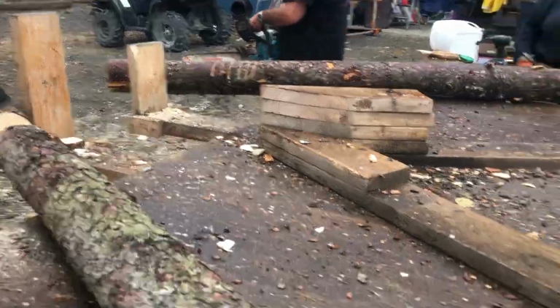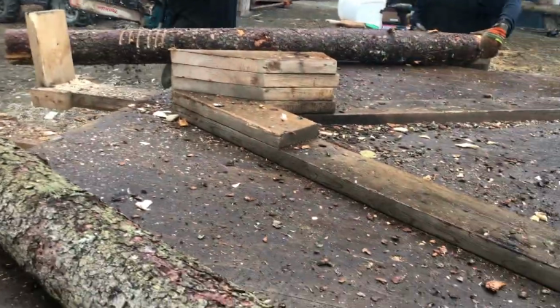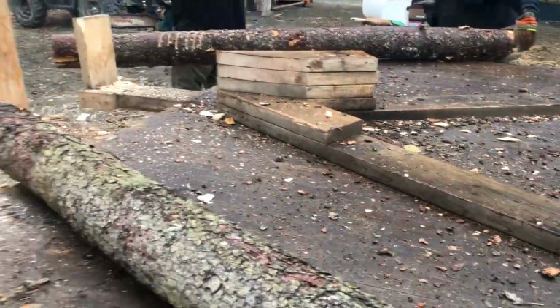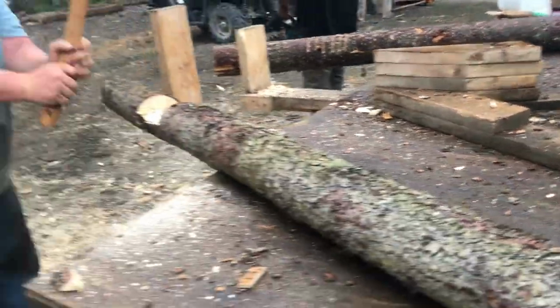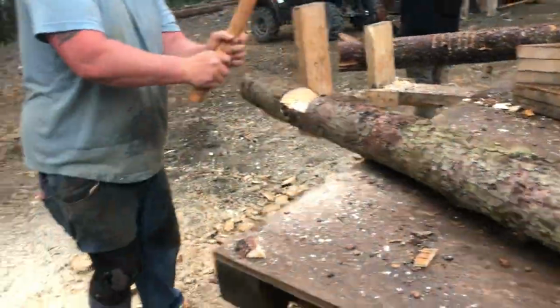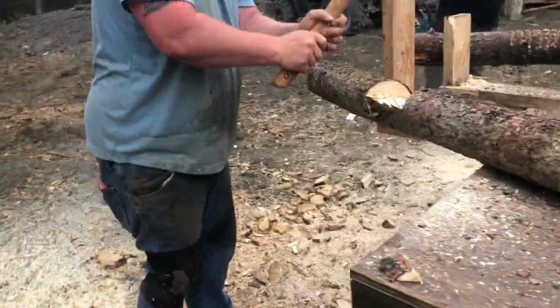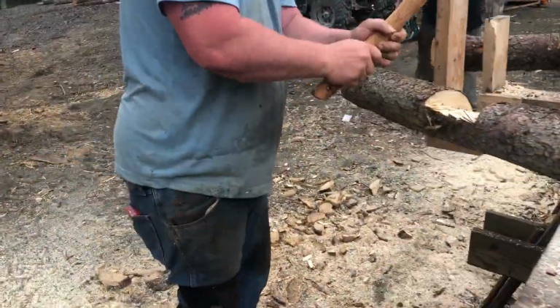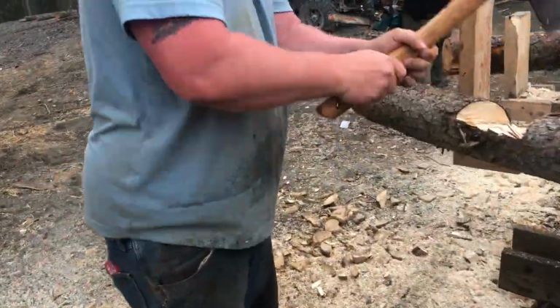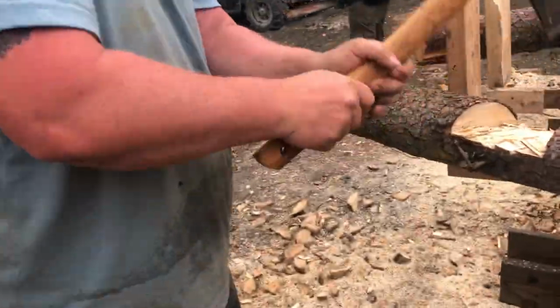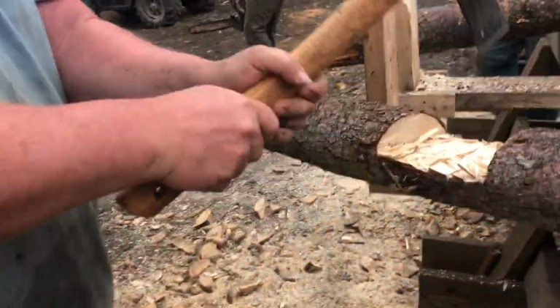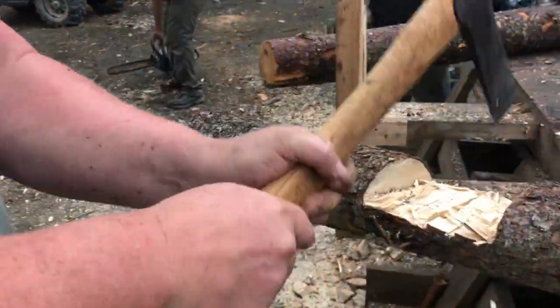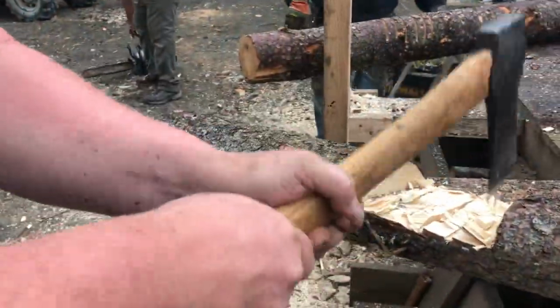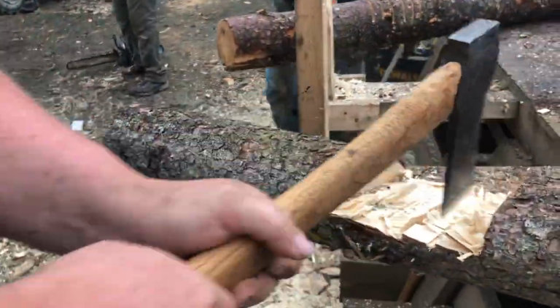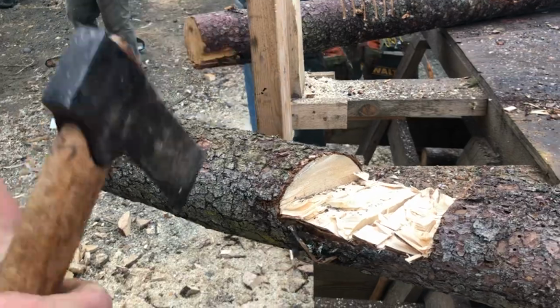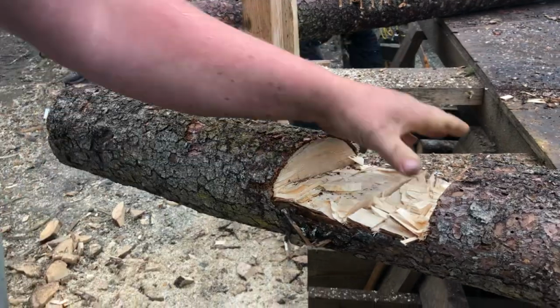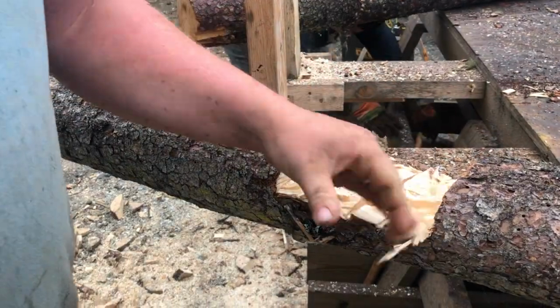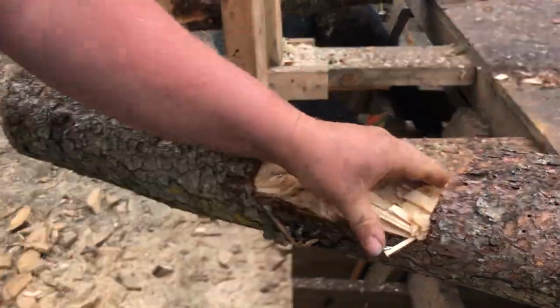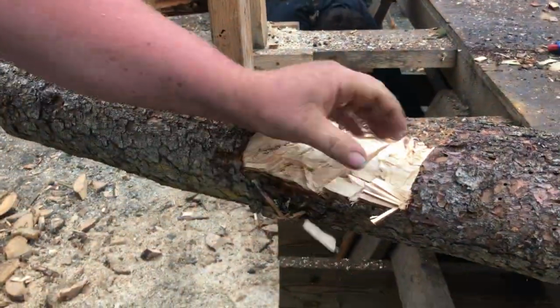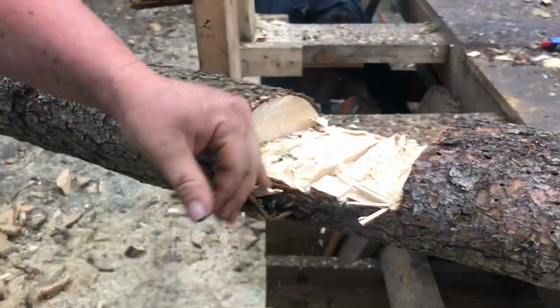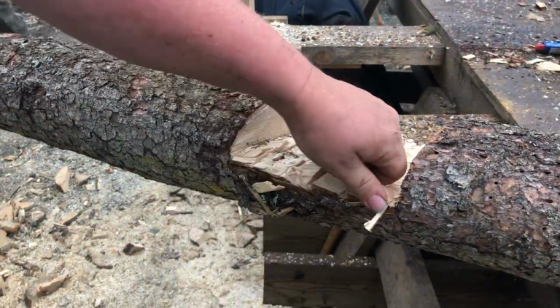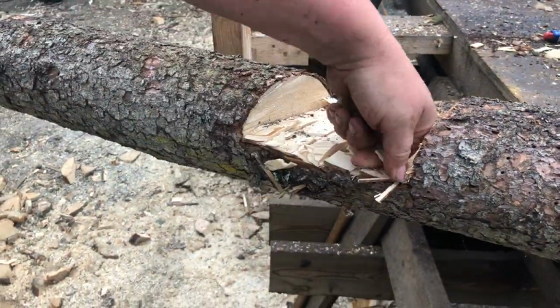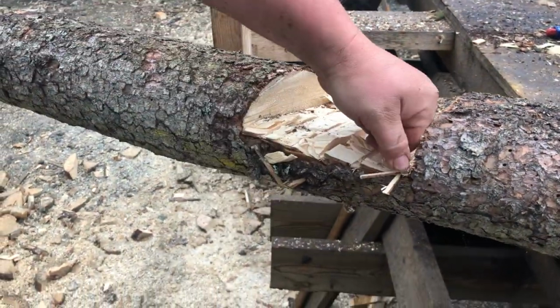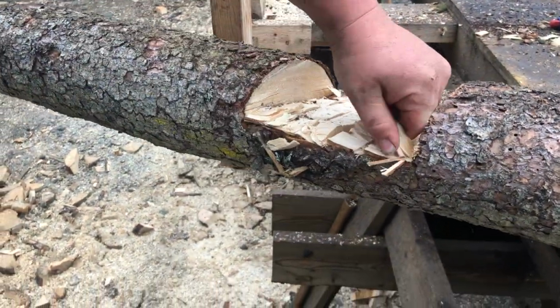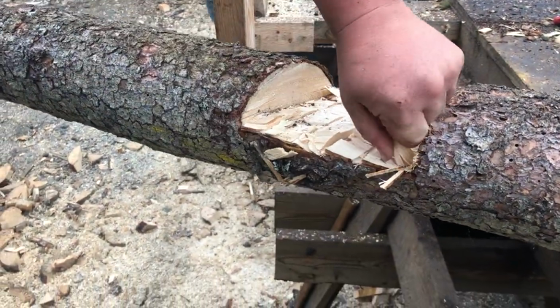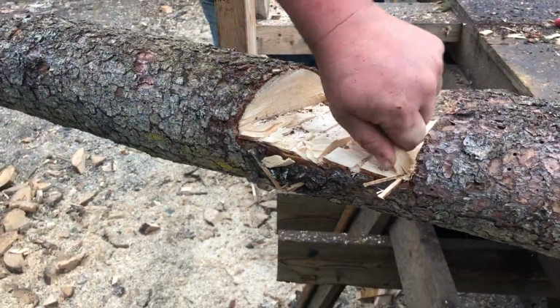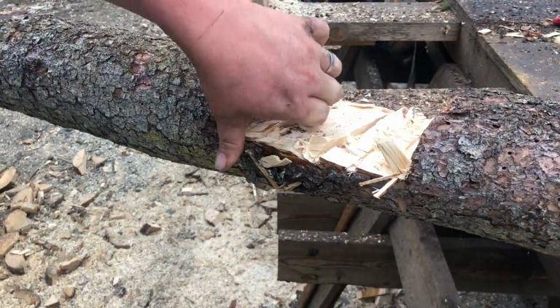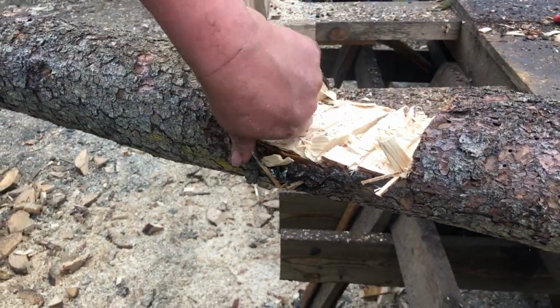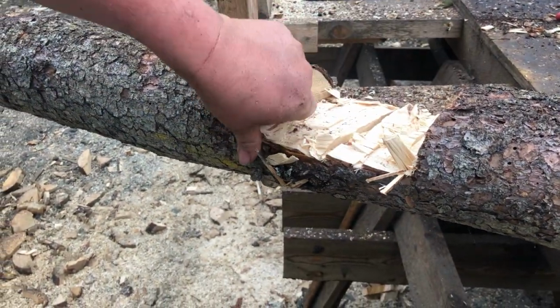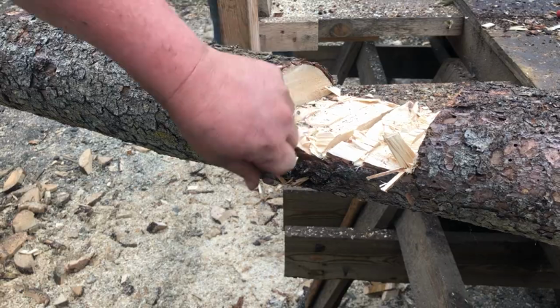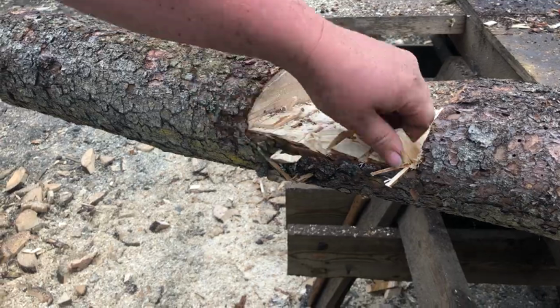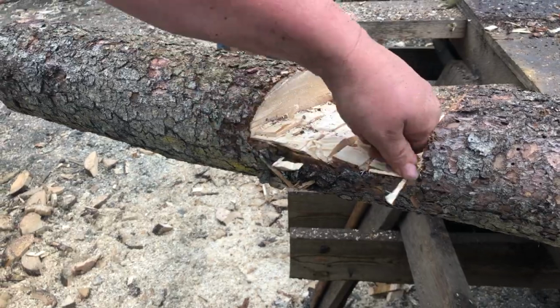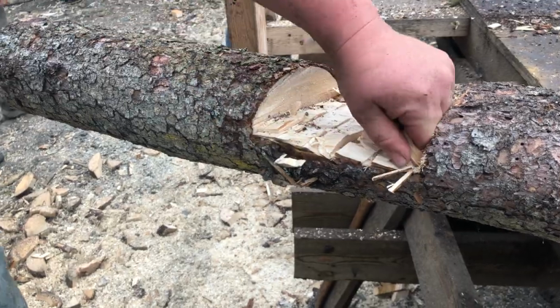Piece of cake. These are some mortise axes I got for timber framing that work pretty well for this. Clean it out pretty roughly — doesn't have to be perfect.